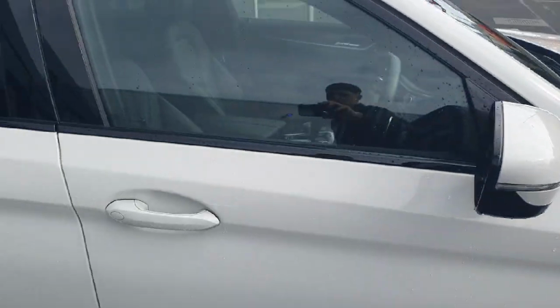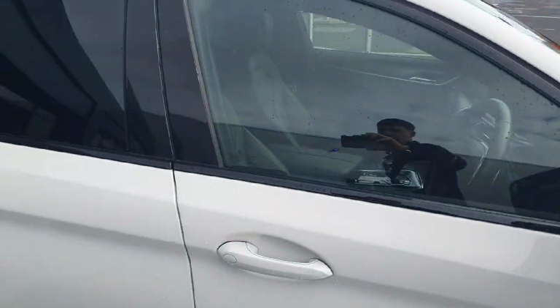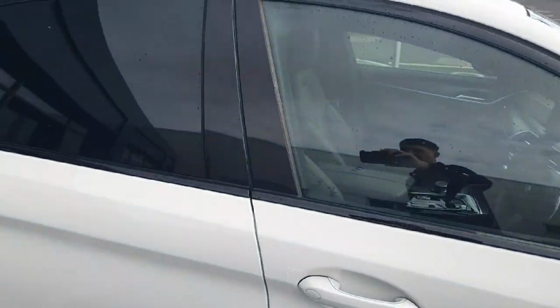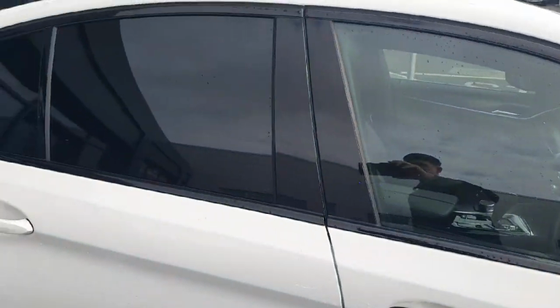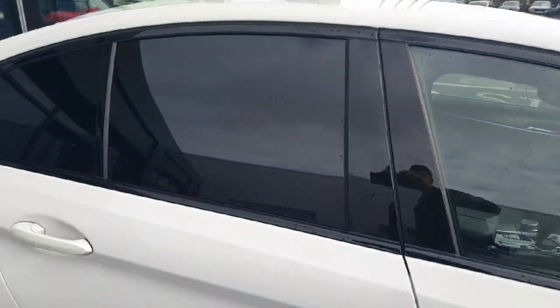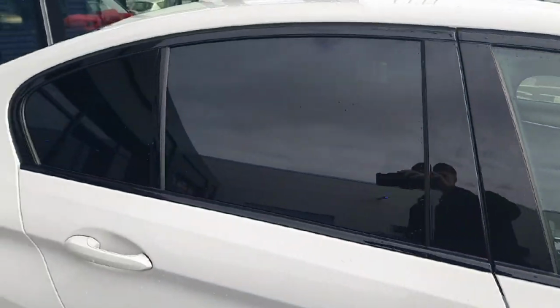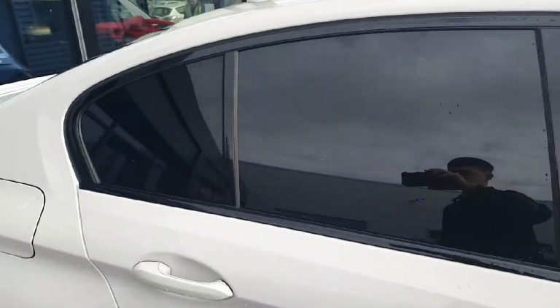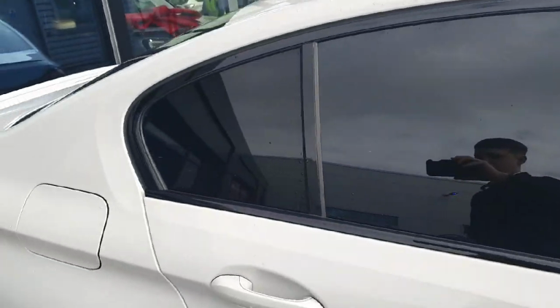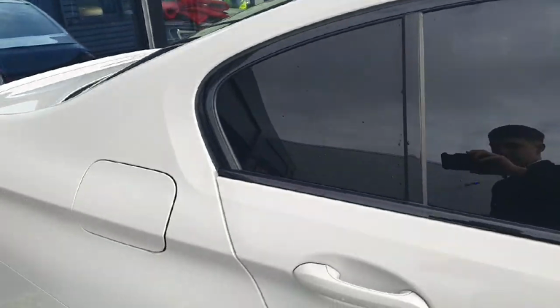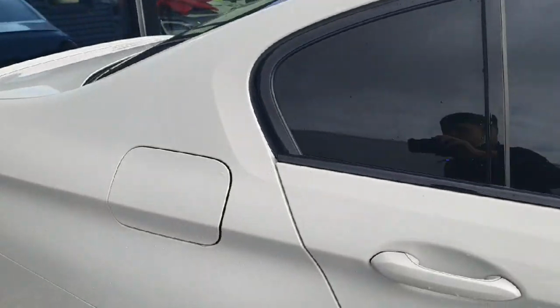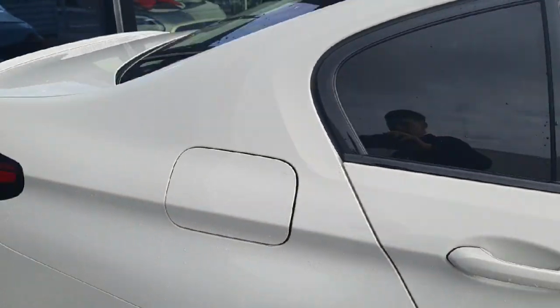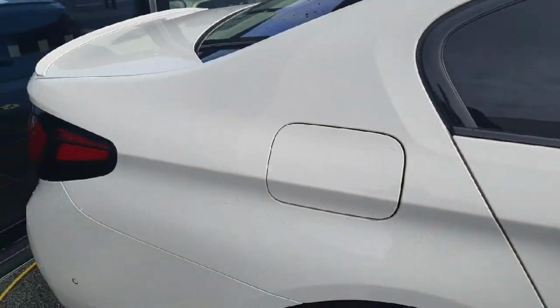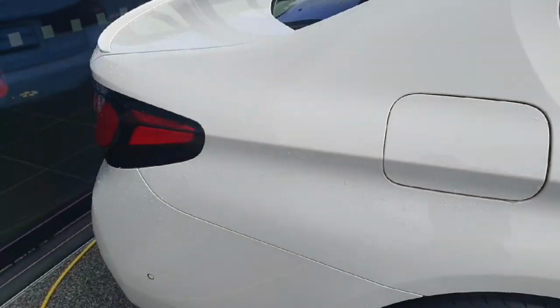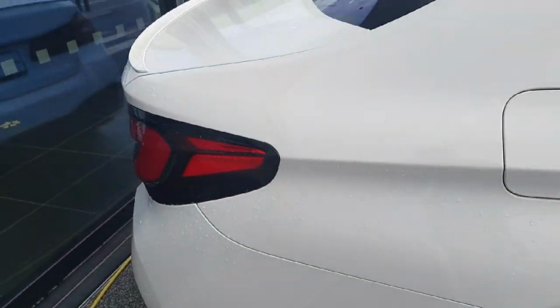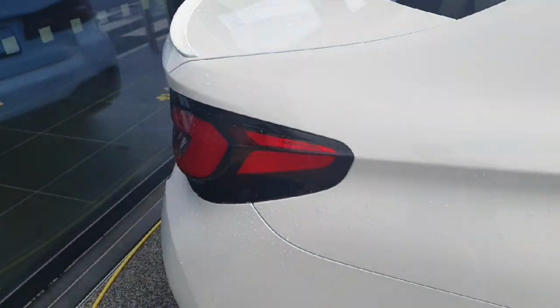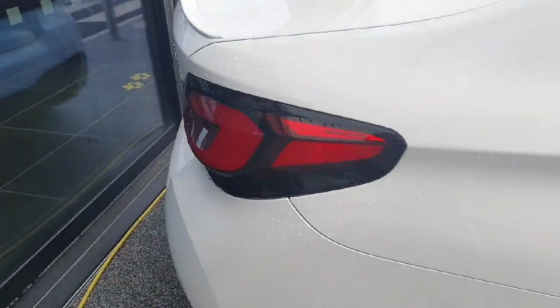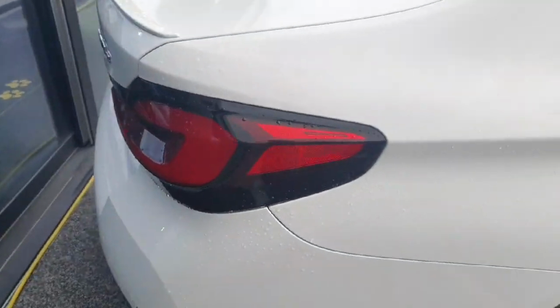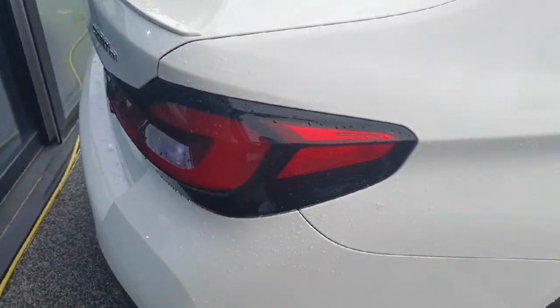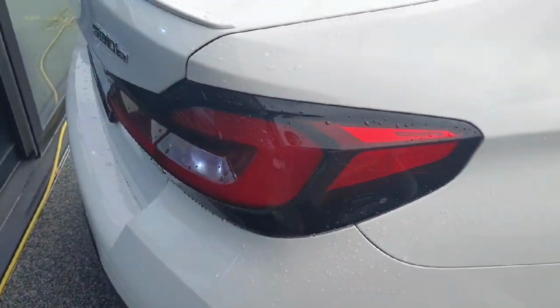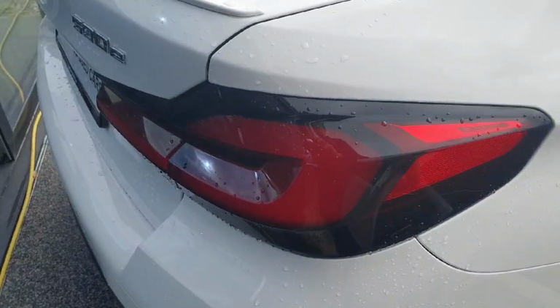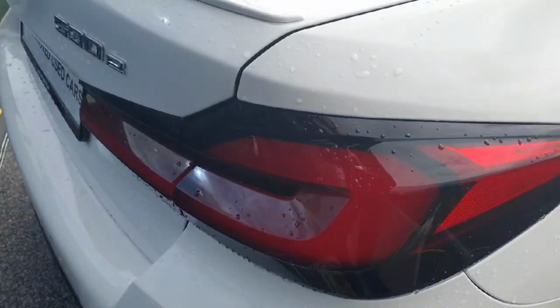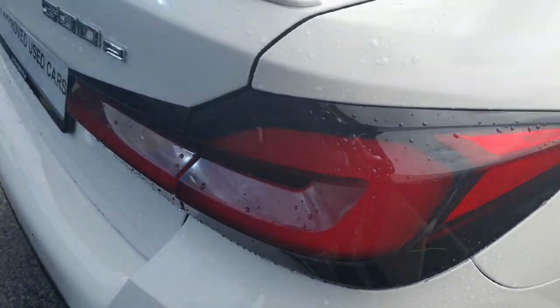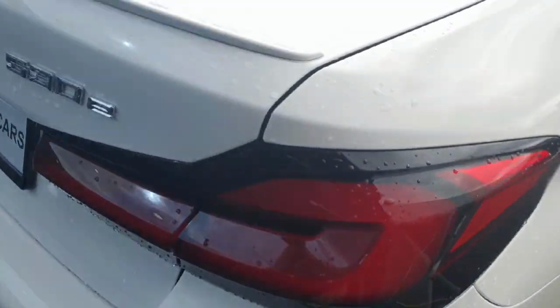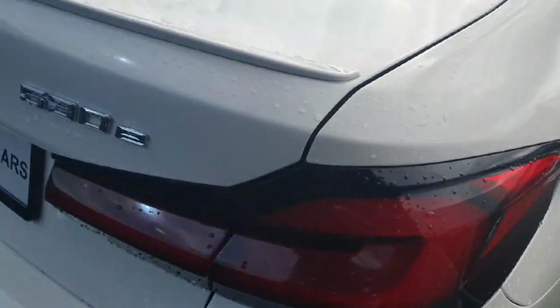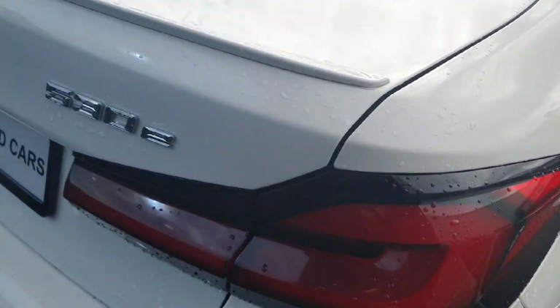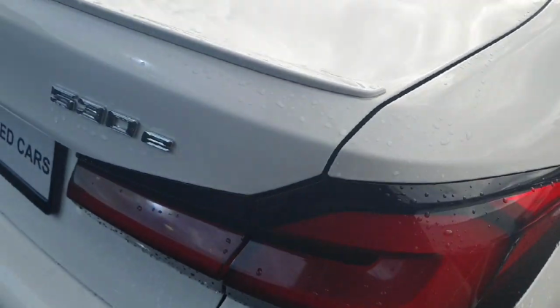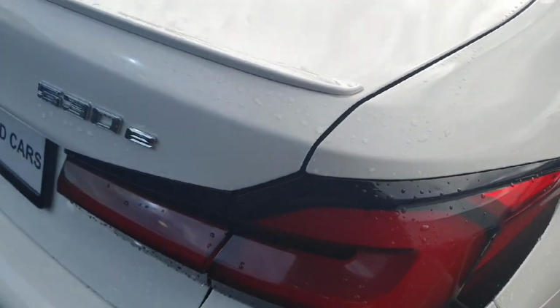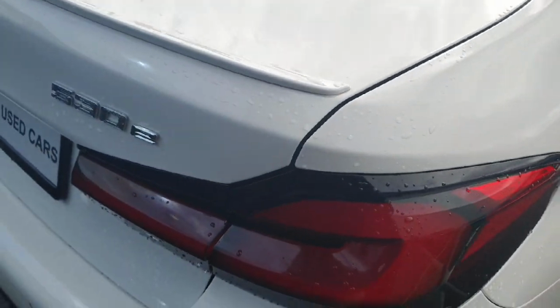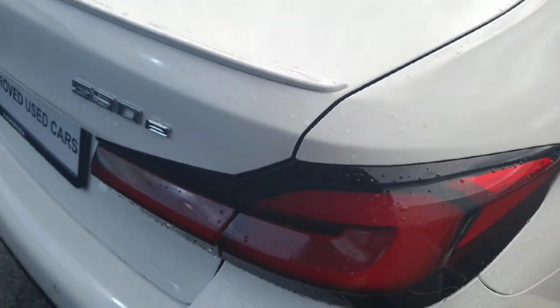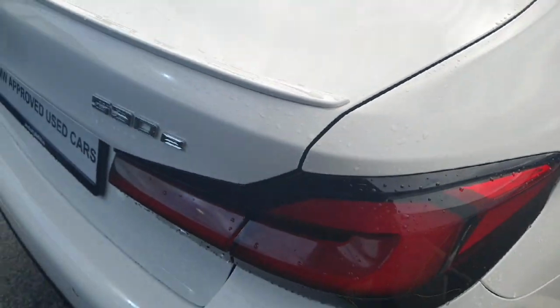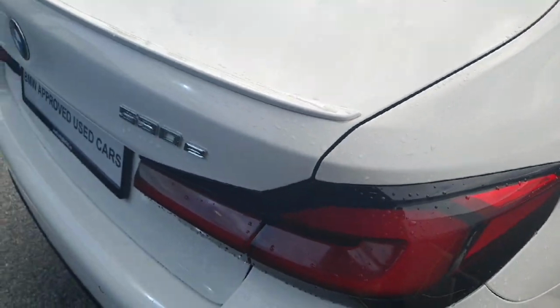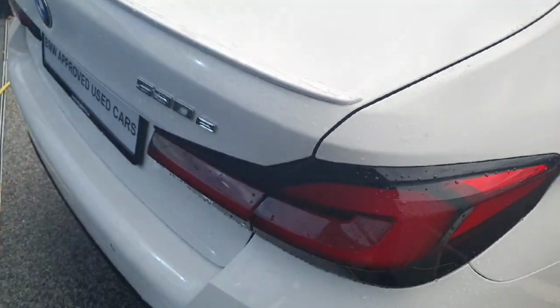We have our rear privacy glass, you can see the black surrounds on the tail lights, and we also have our 530e badge there as well.